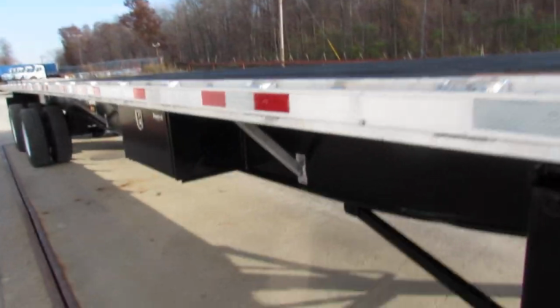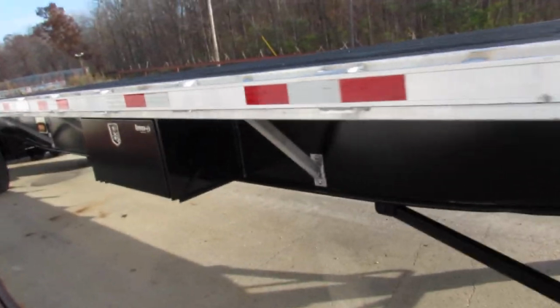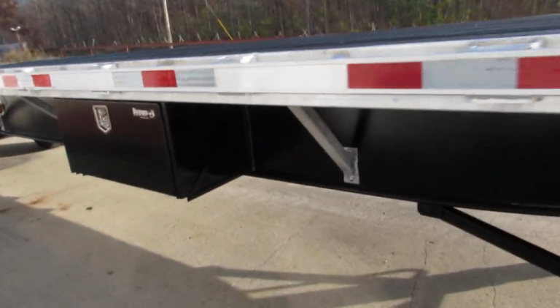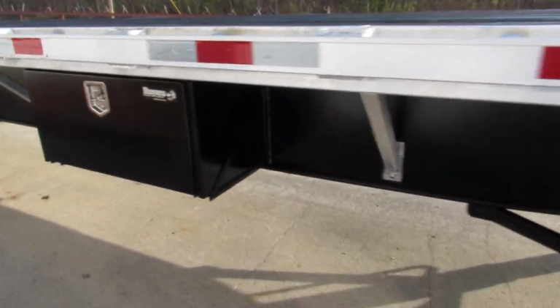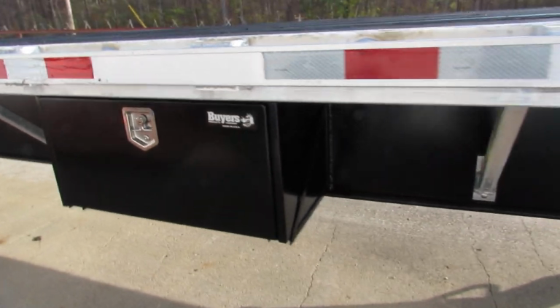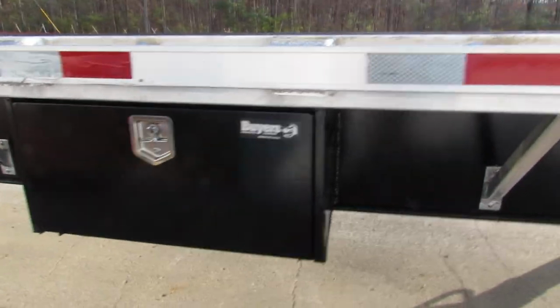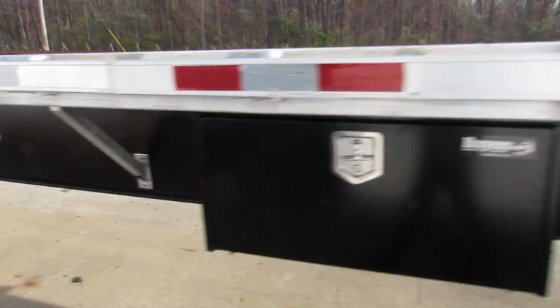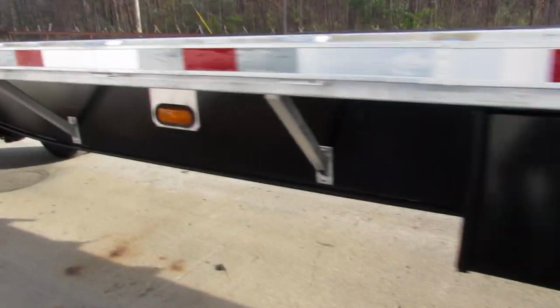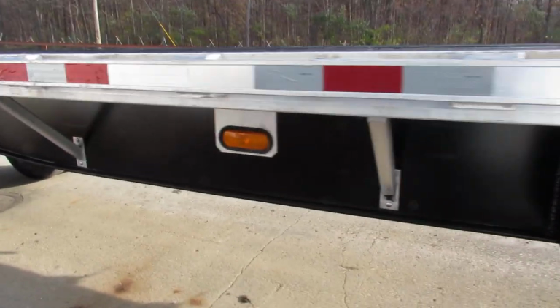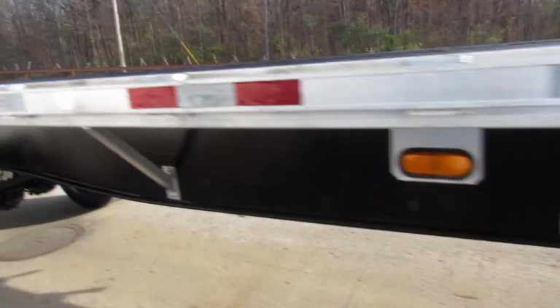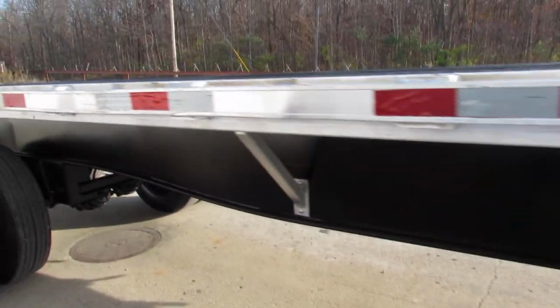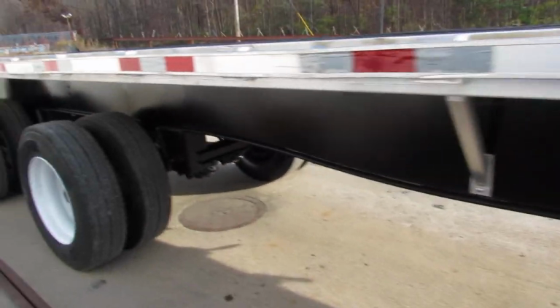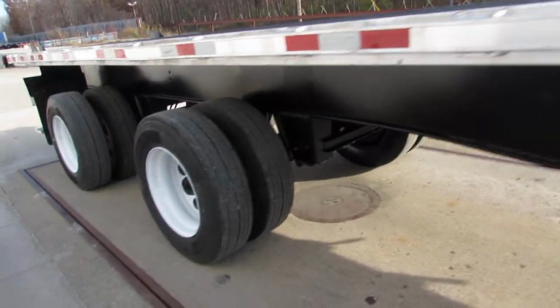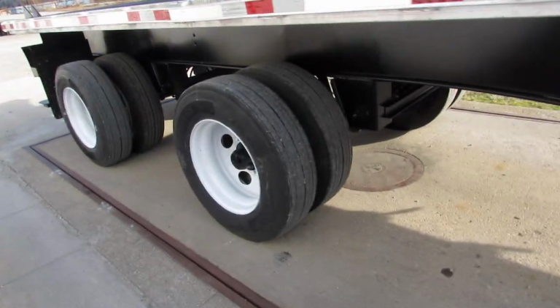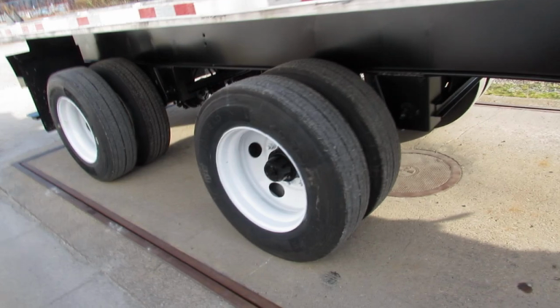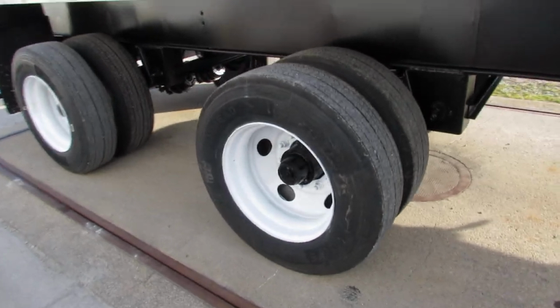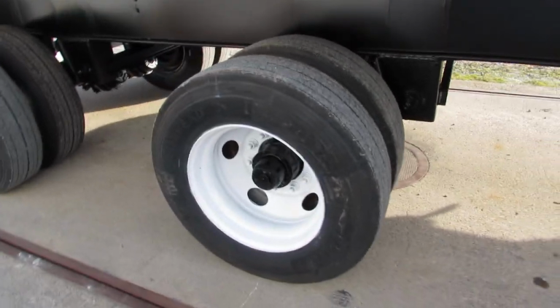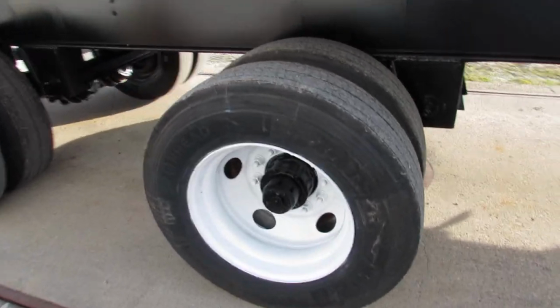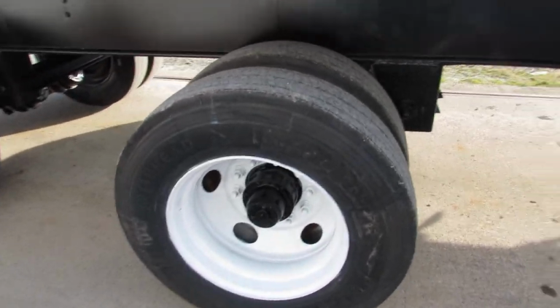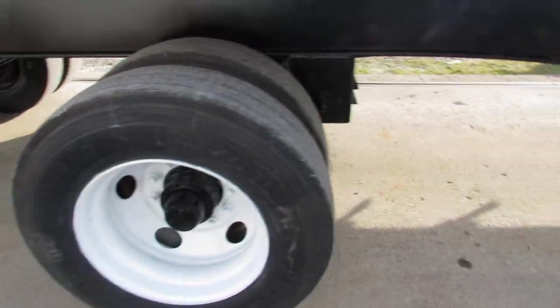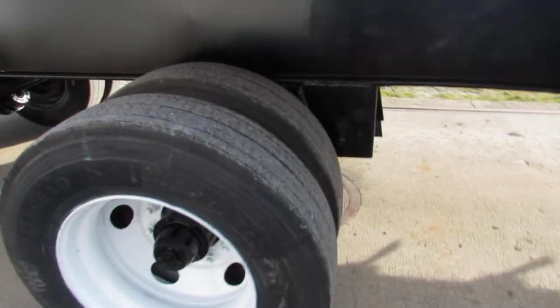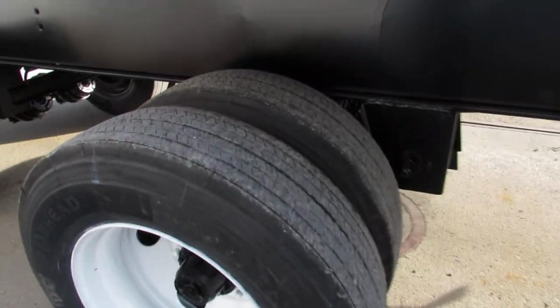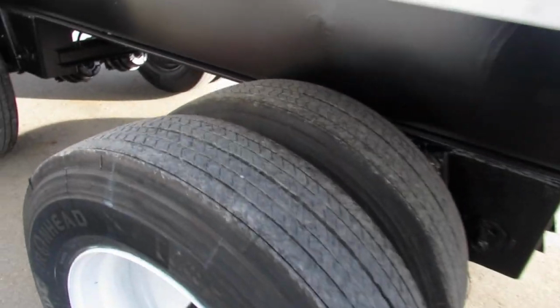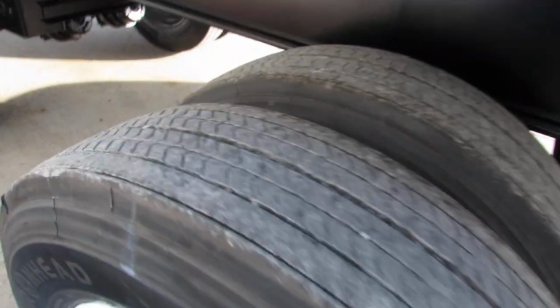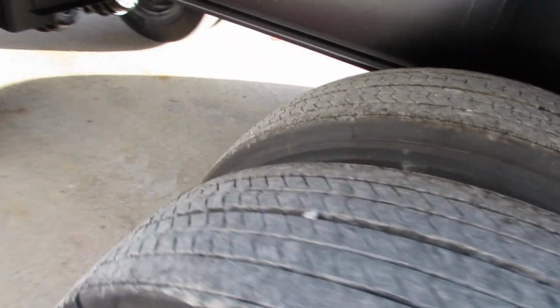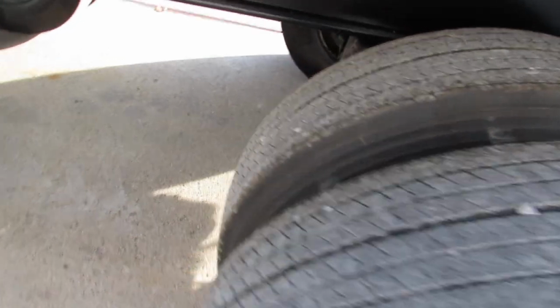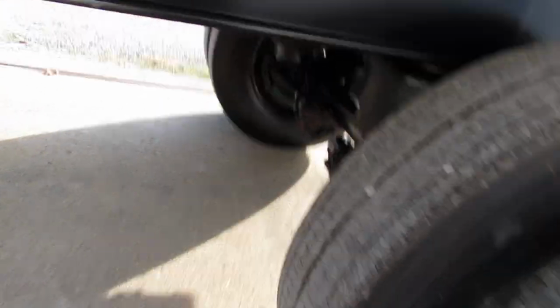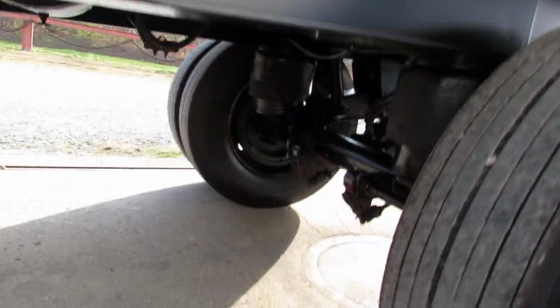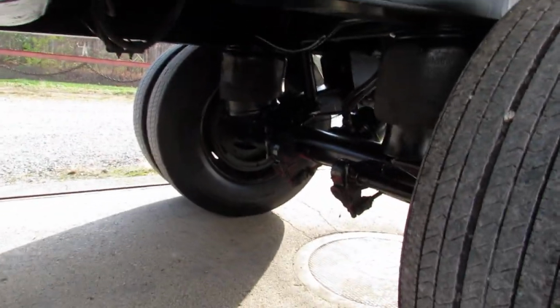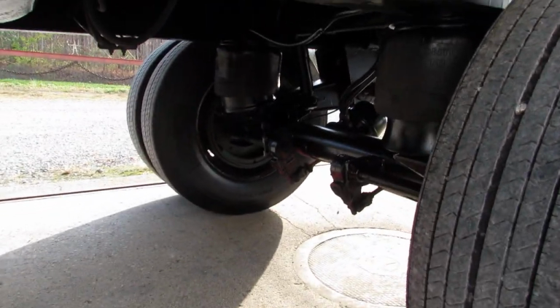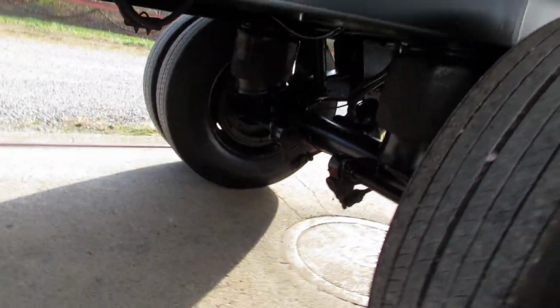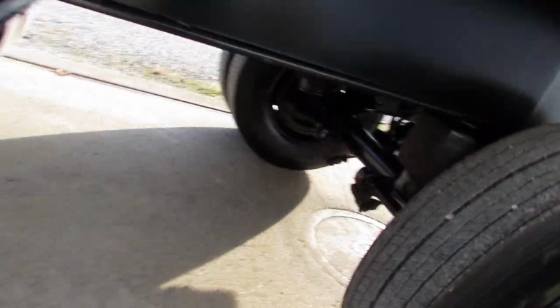This unit has a brand new buyer's toolbox. As we come down here, it has brand new rubber, steel refurbed outer rim, brand new brakes and drums on this unit, air ride suspension.